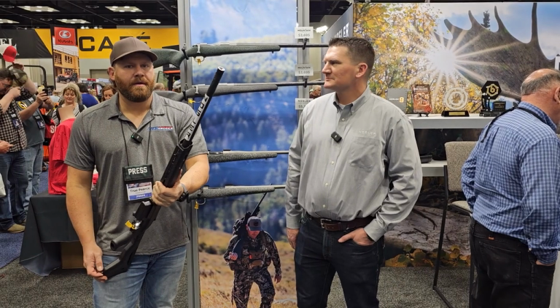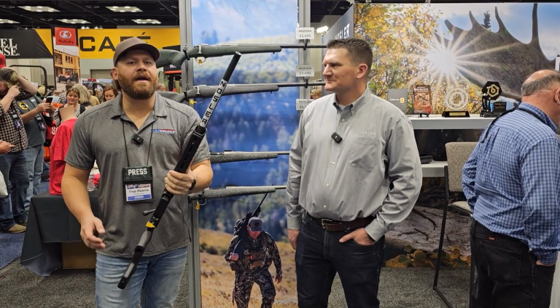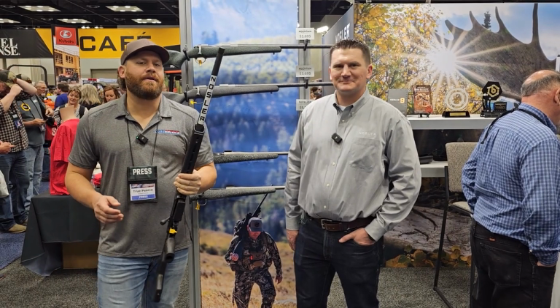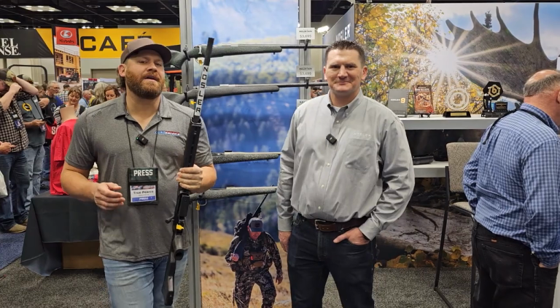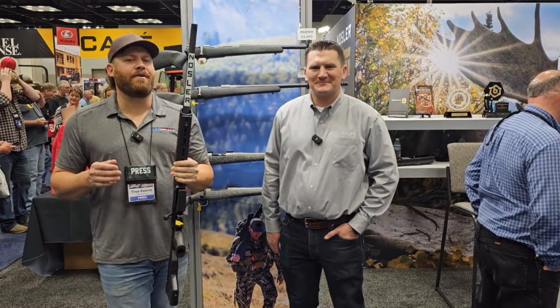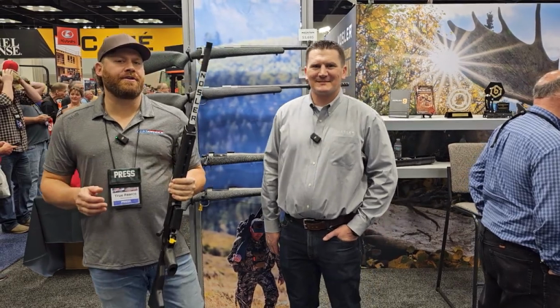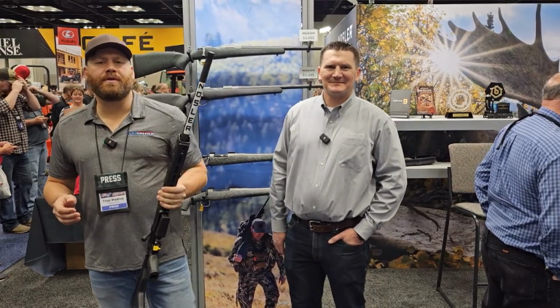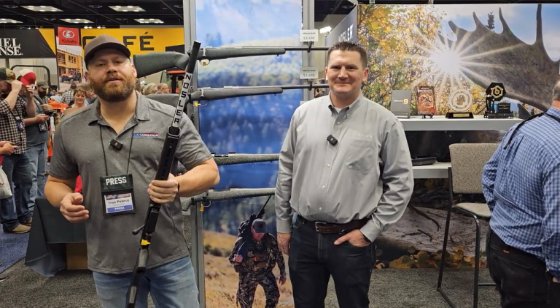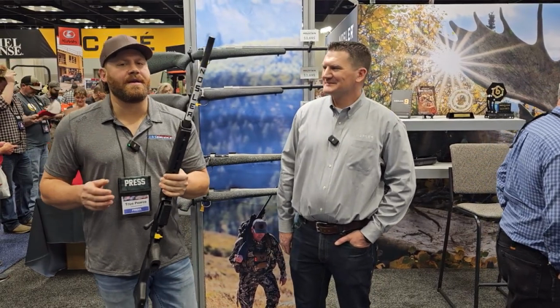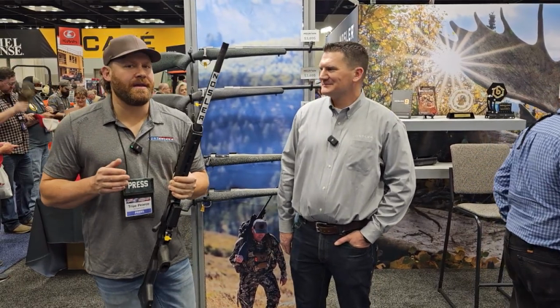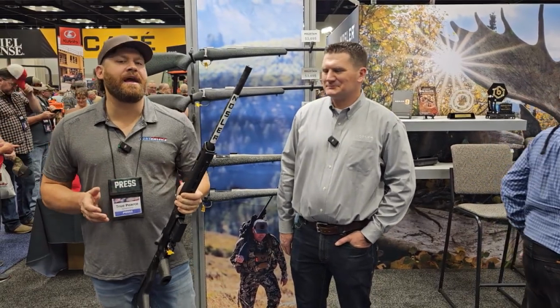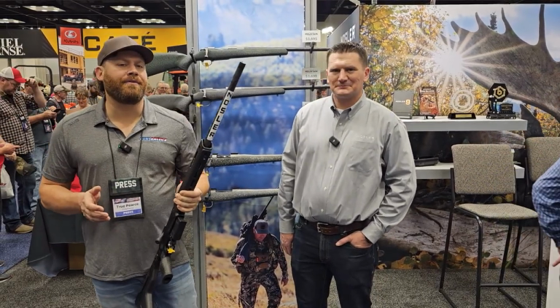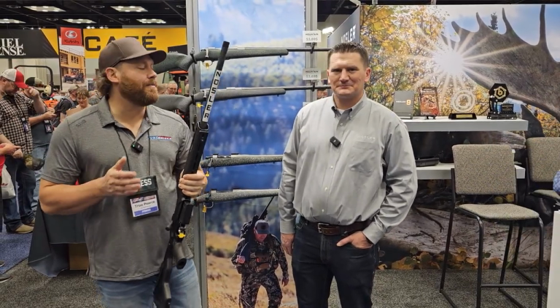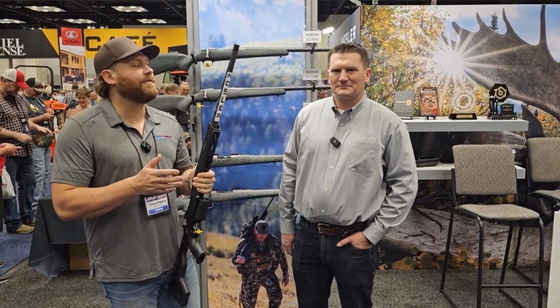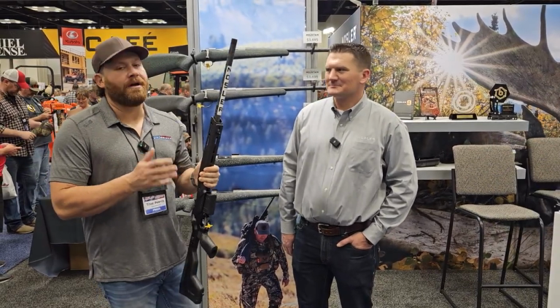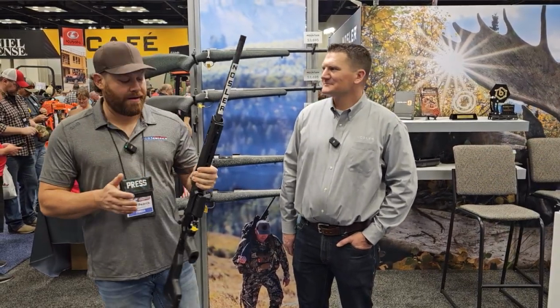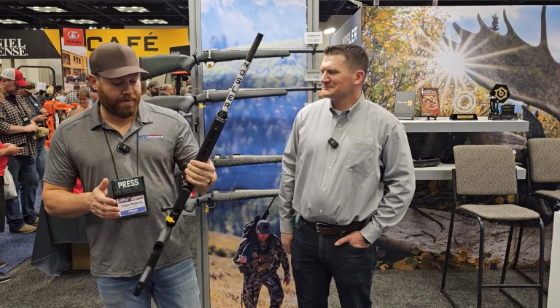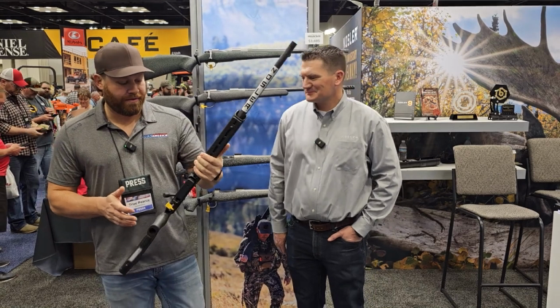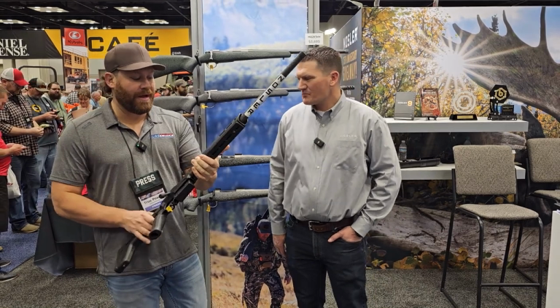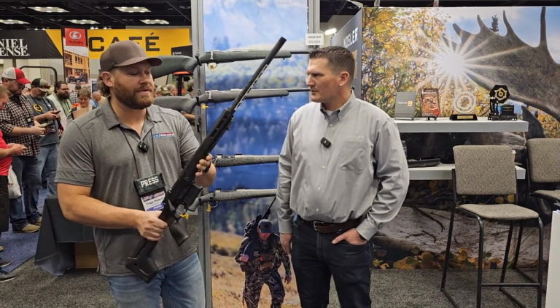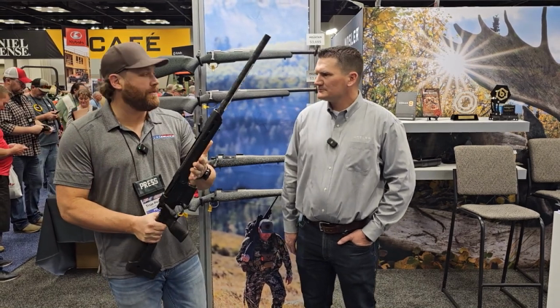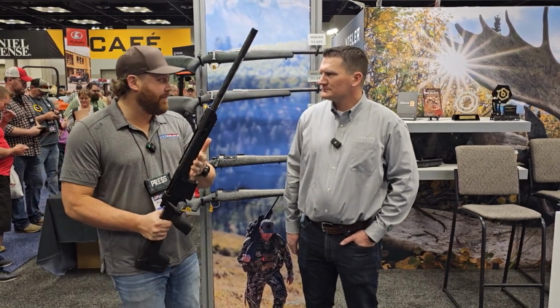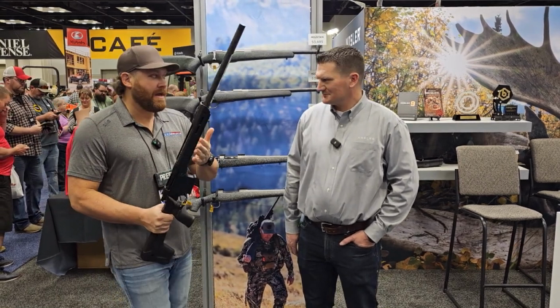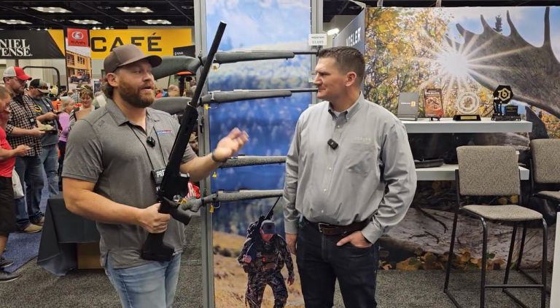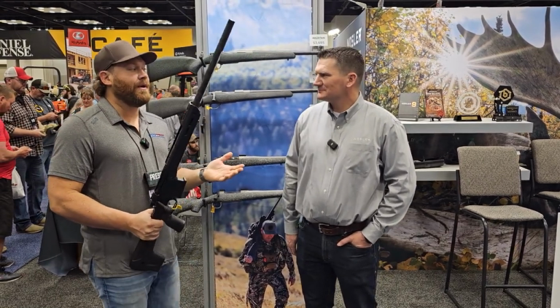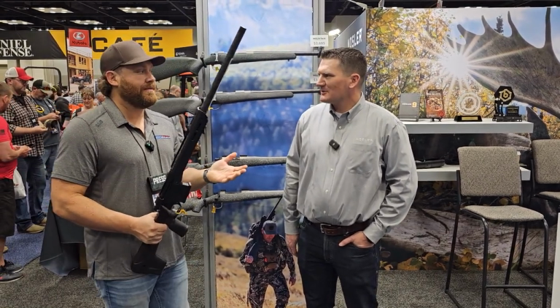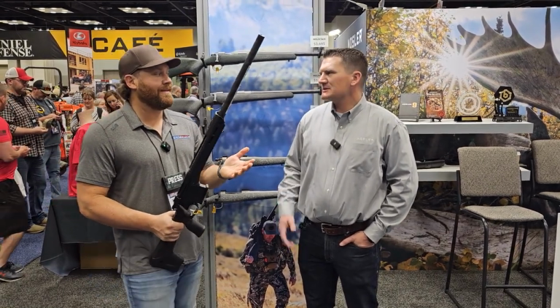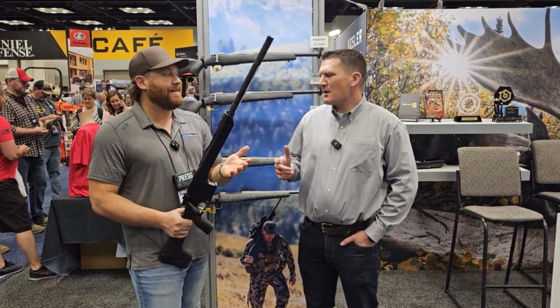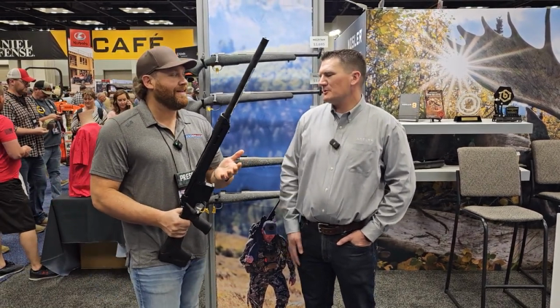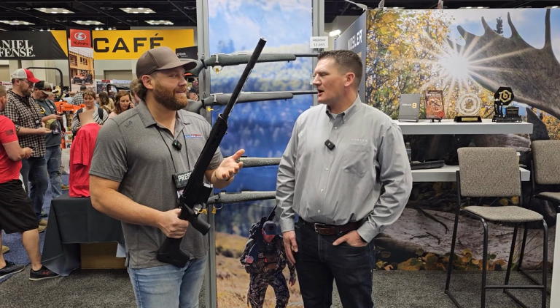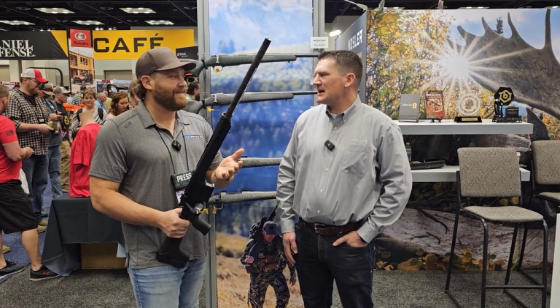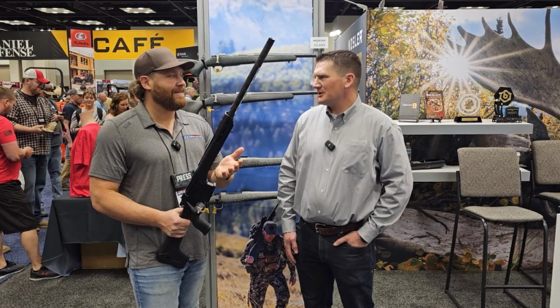Hey guys, we are at the NRA Show 2023 in Indianapolis. I'm with Mason from Nosler right now. We are looking at their brand new chassis rifle and you're calling this what? Calling this the Model 21 Carbon Chassis Hunter.